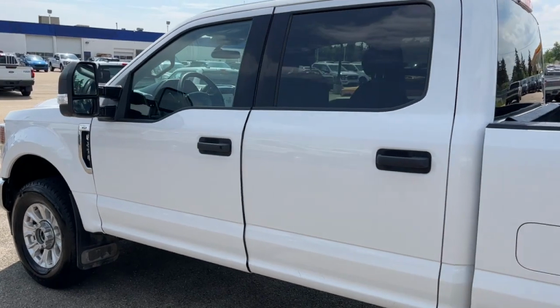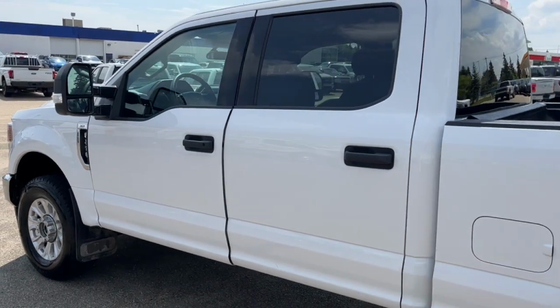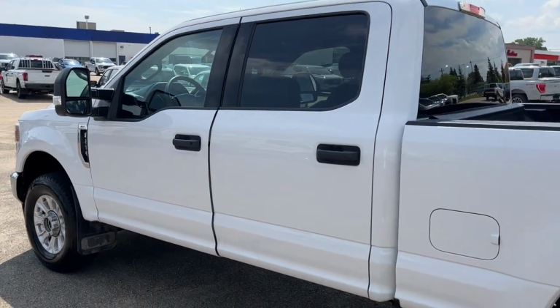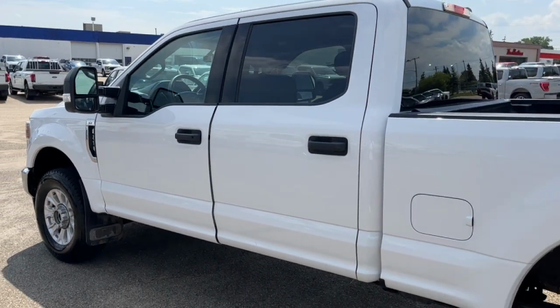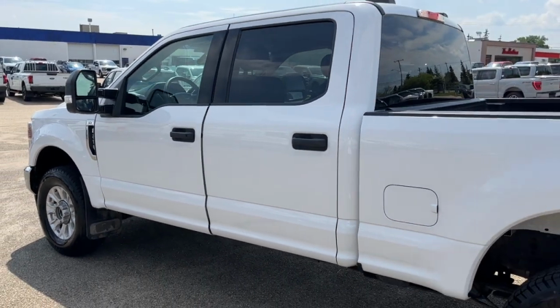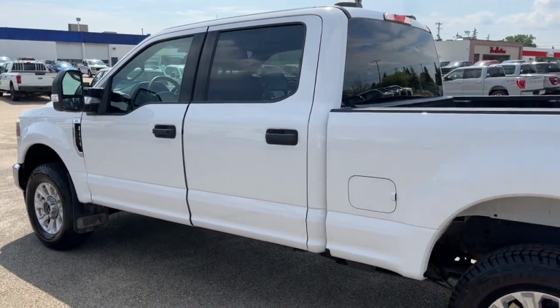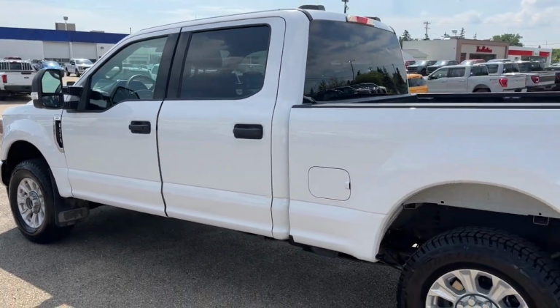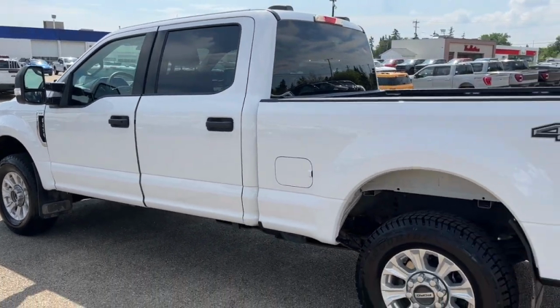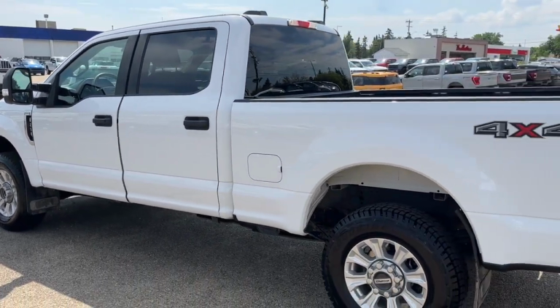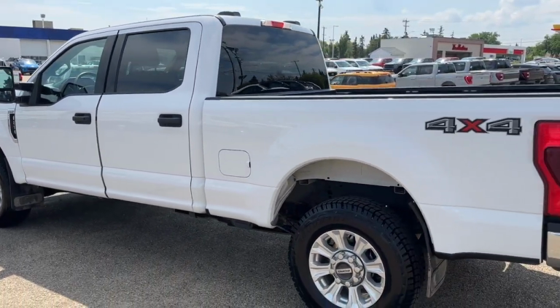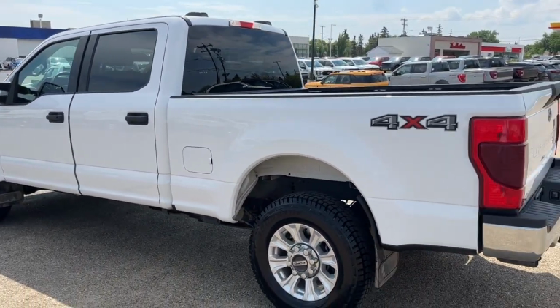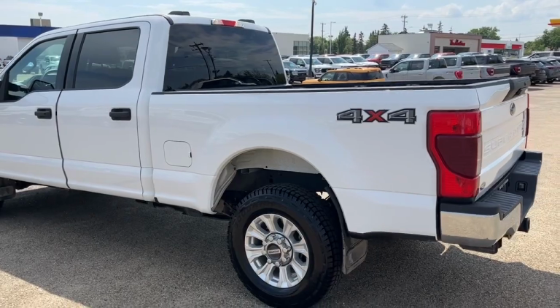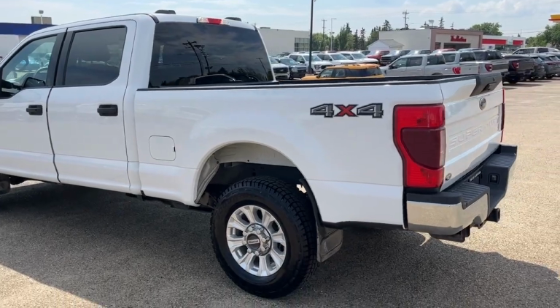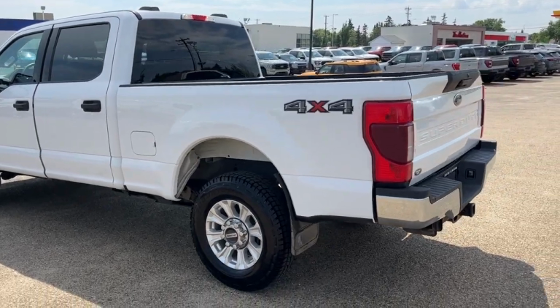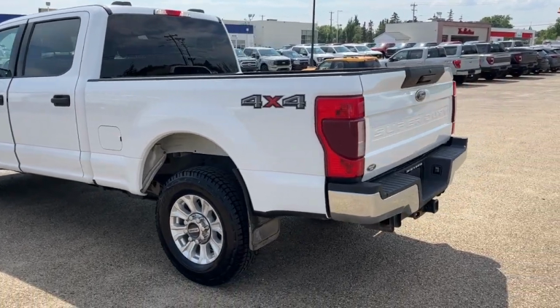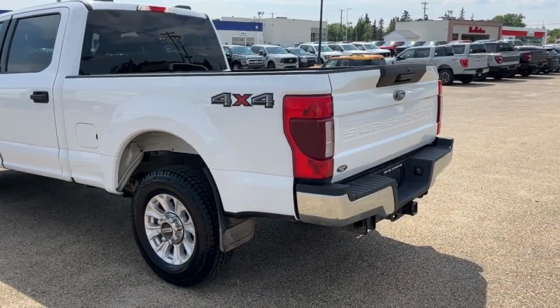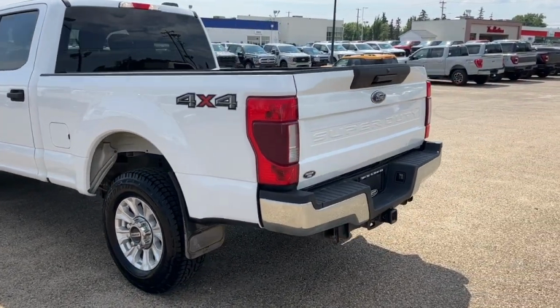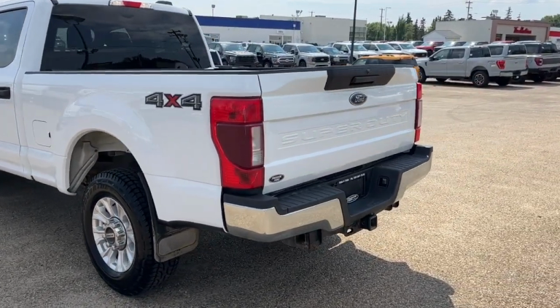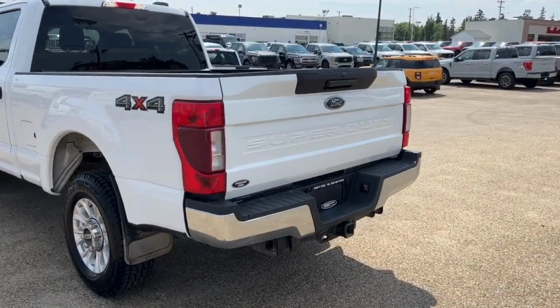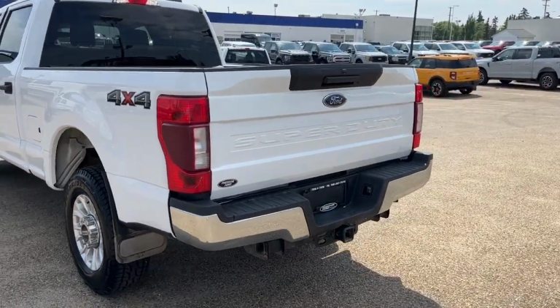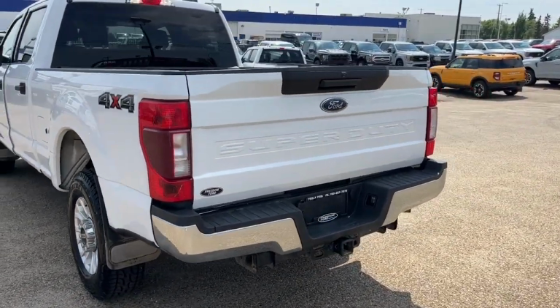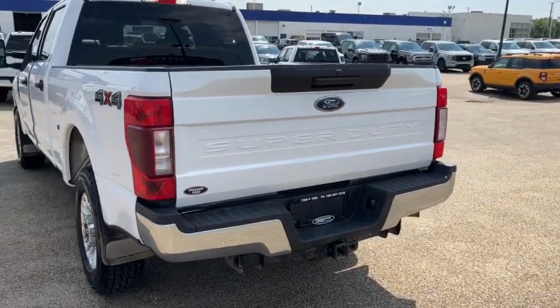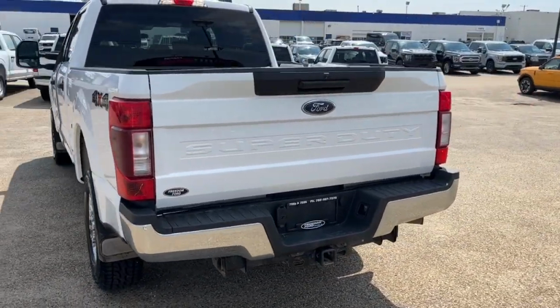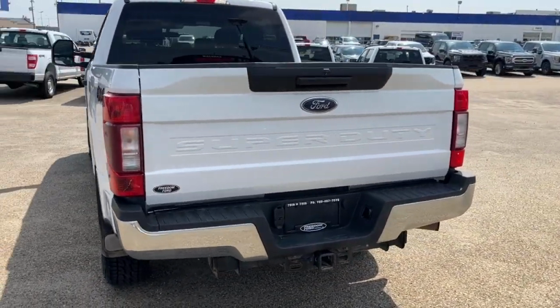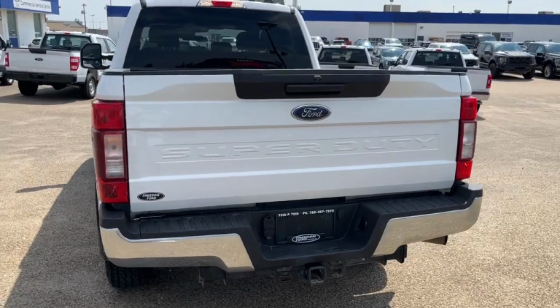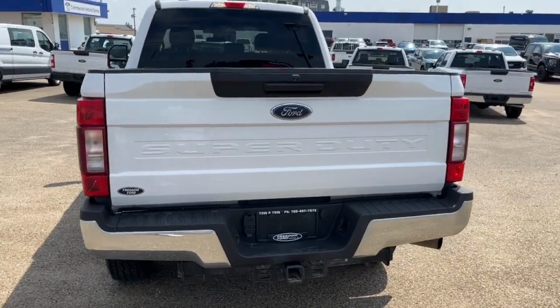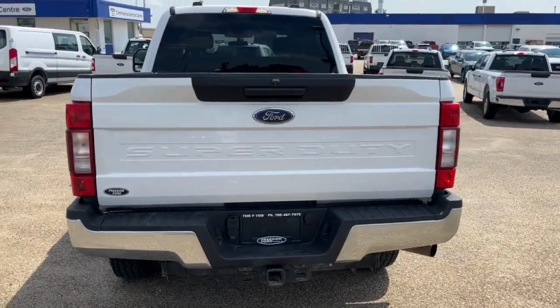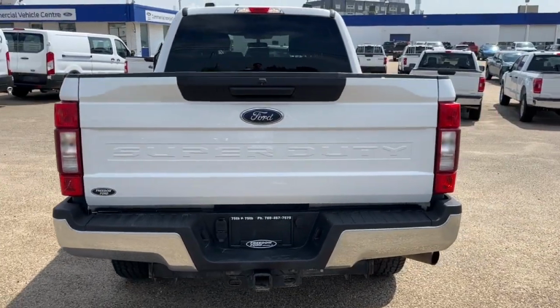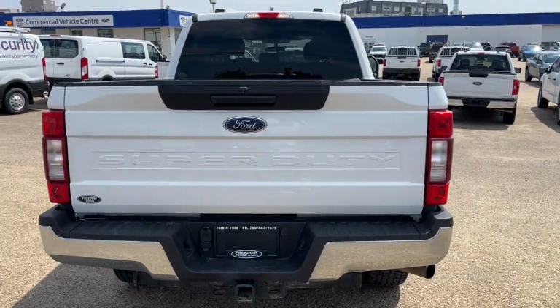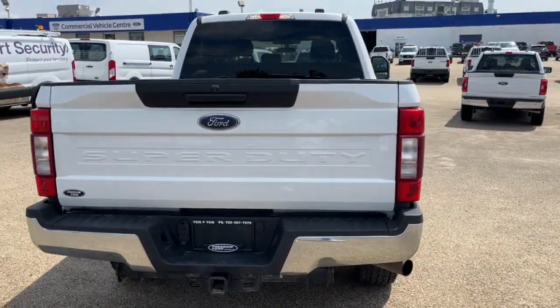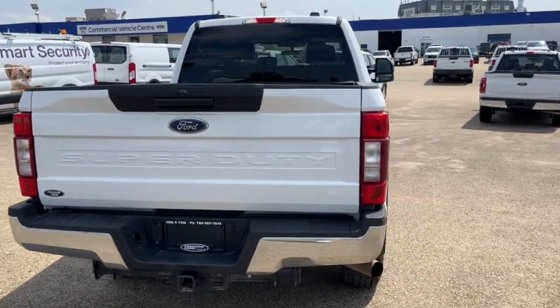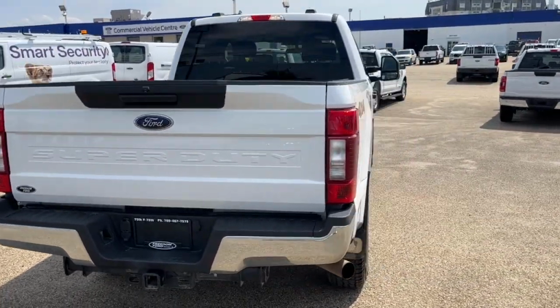This truck comes in Oxford White, with the six-foot box and the heavy-duty service suspension. Coming on to the back, we have a reverse camera, some box liner, and the trailer tow package.